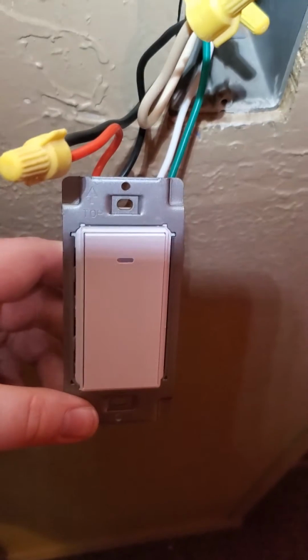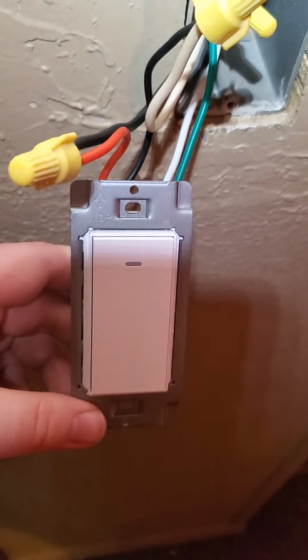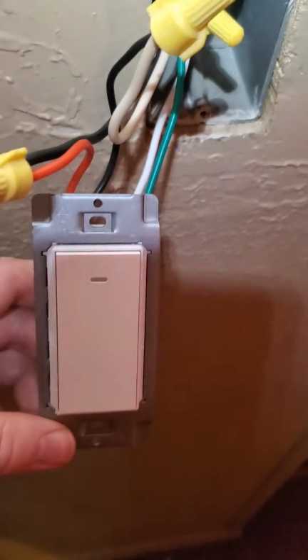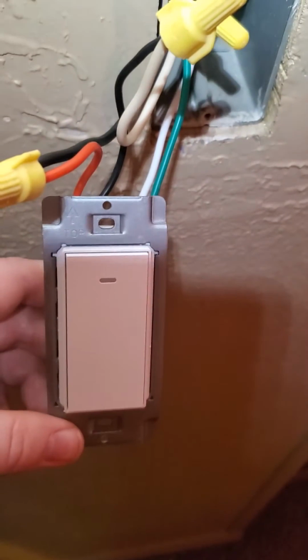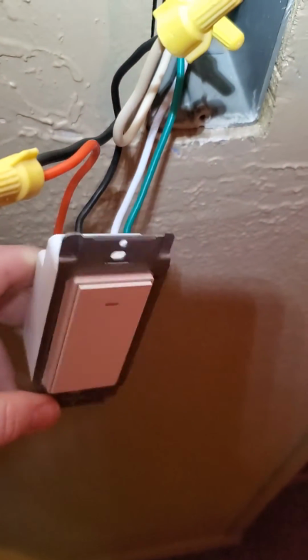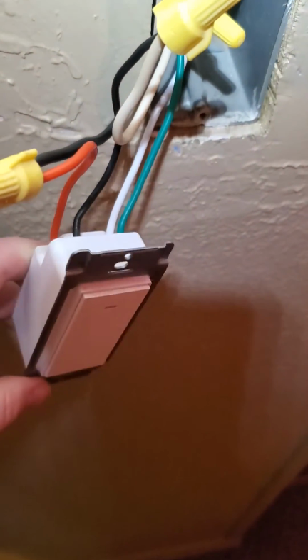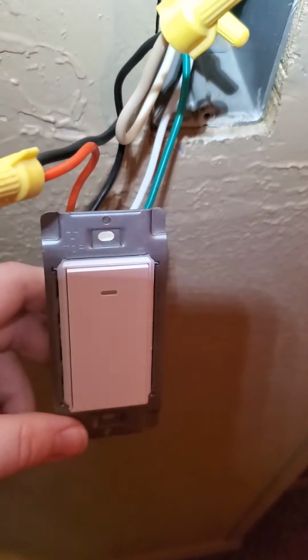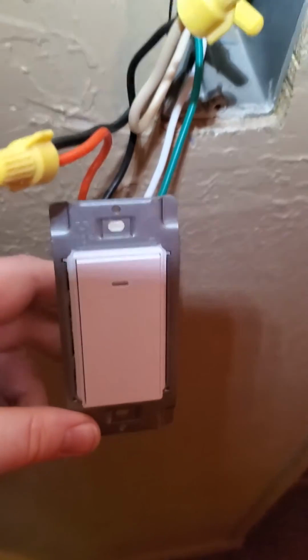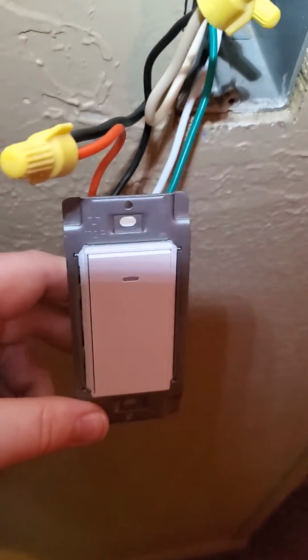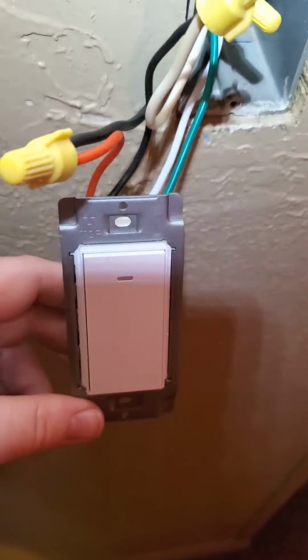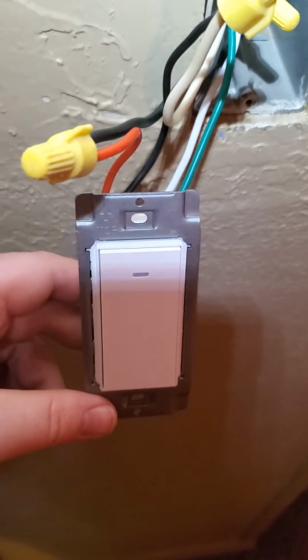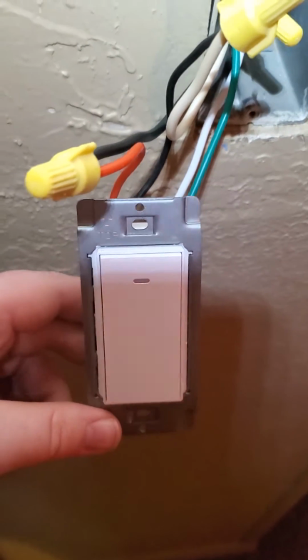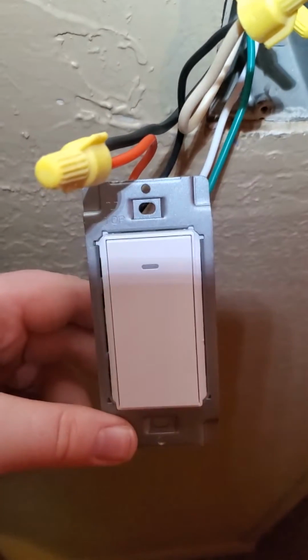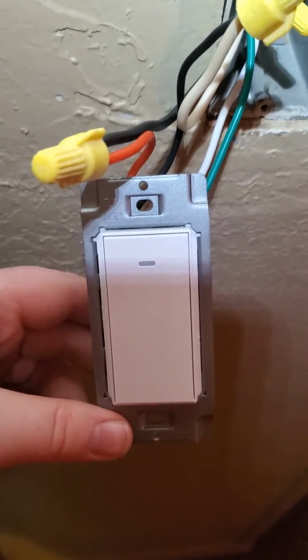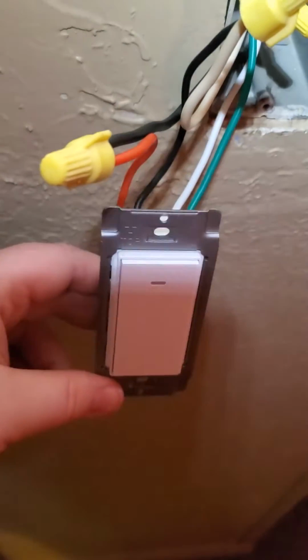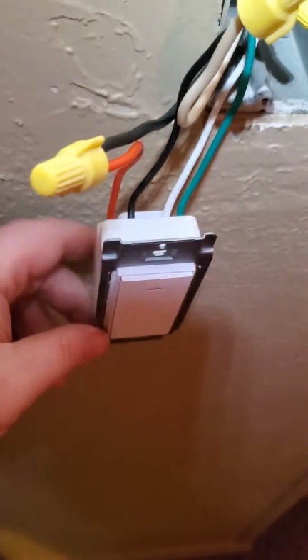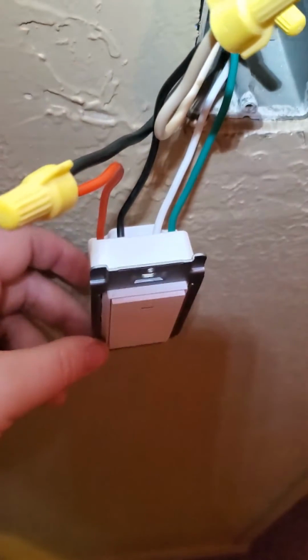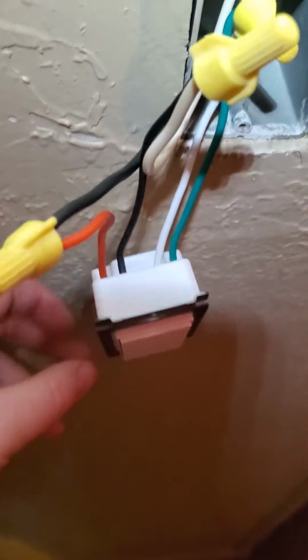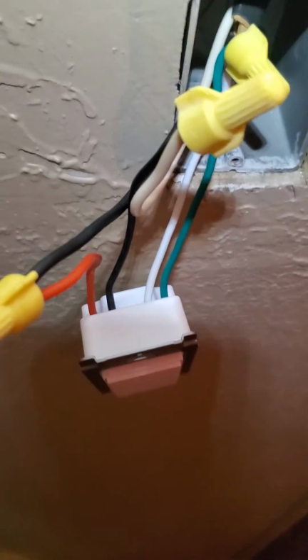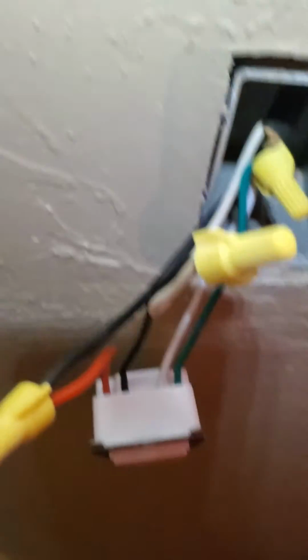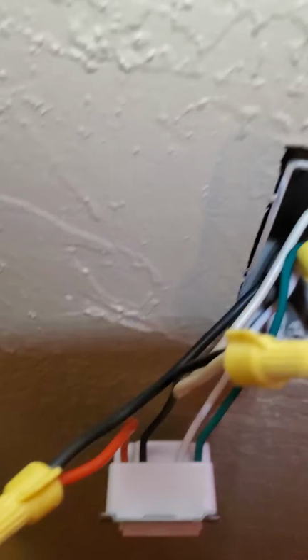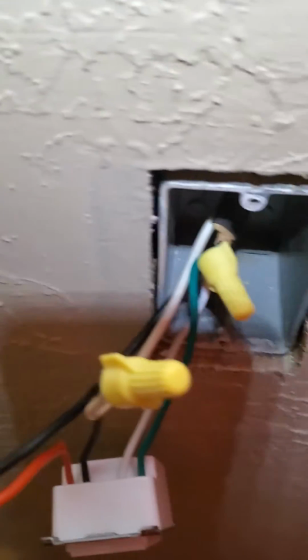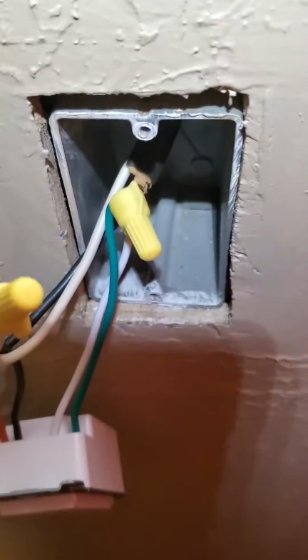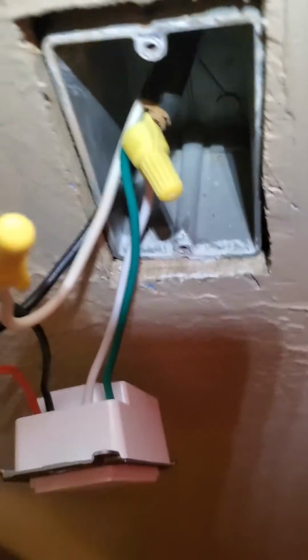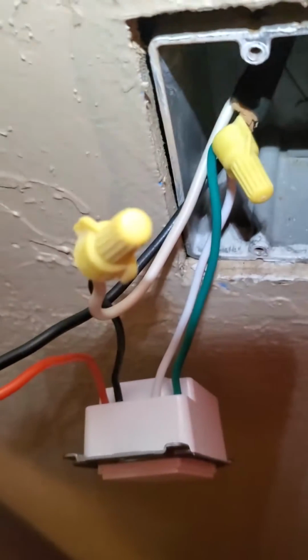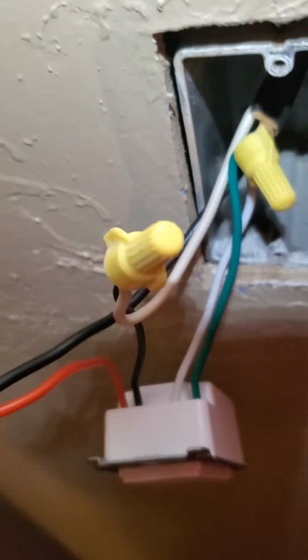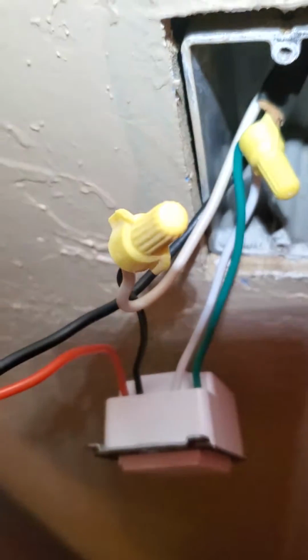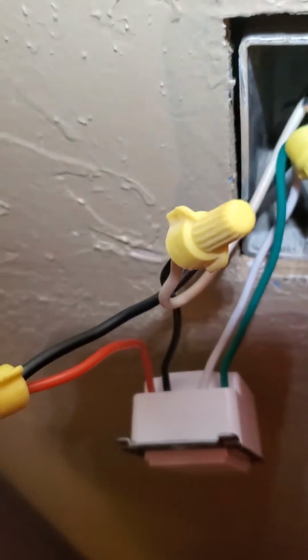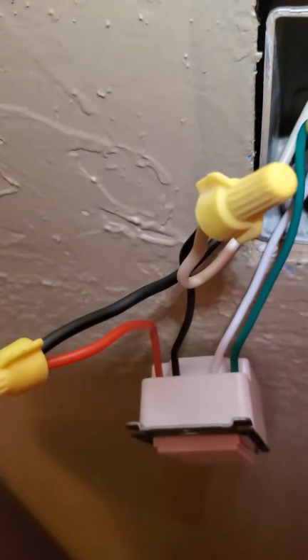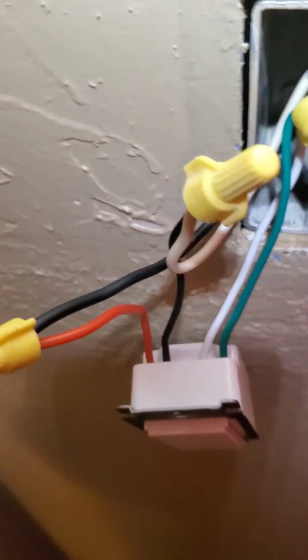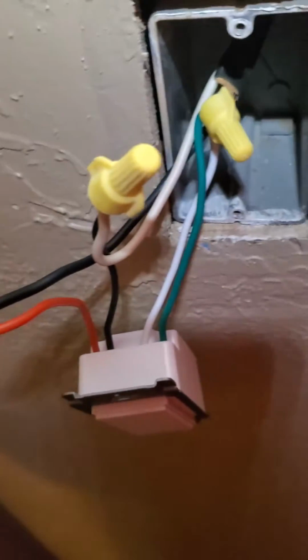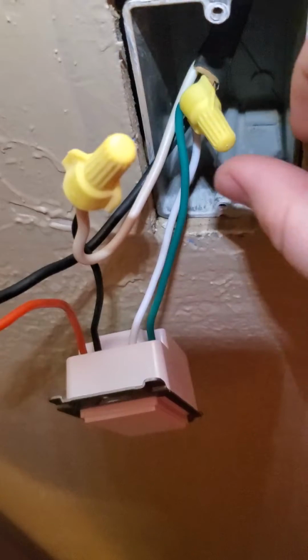How's it going everybody? So I just wanted to show you, many people have gotten these smart light switches — this one is a Tekken smart light switch — only to find out their light box only has three wires, whereas this says it requires four.